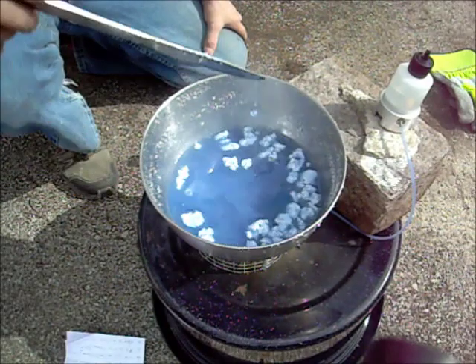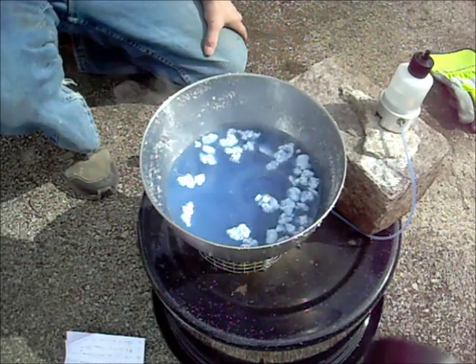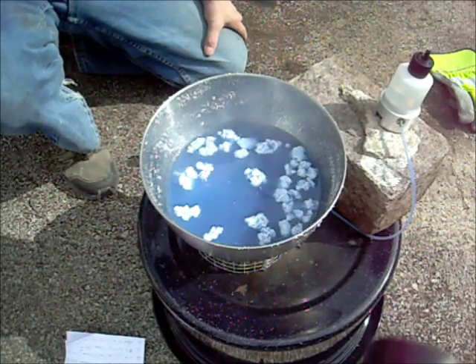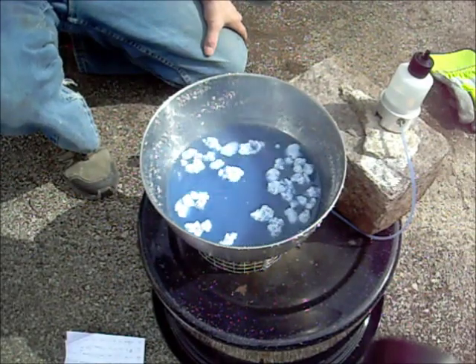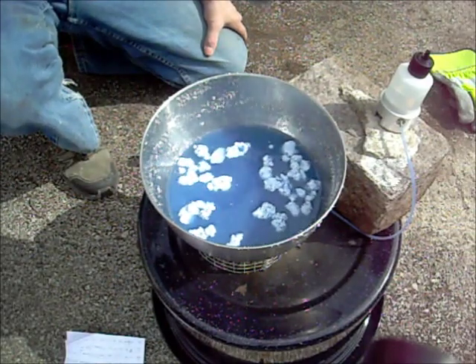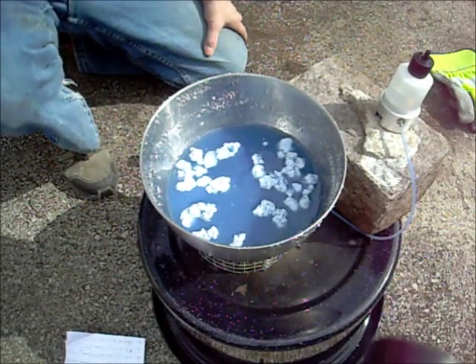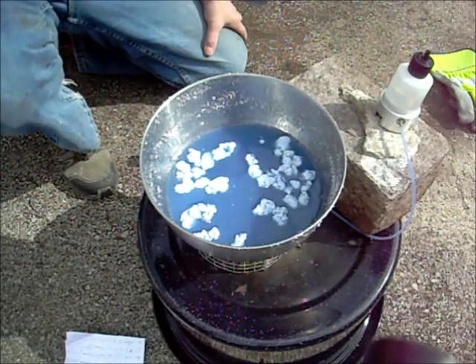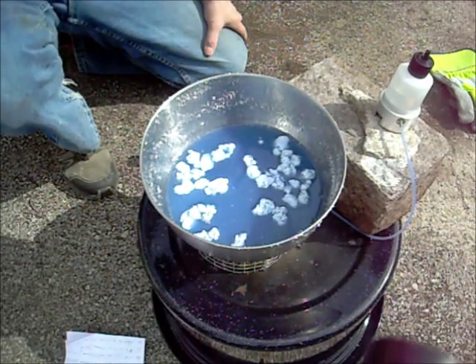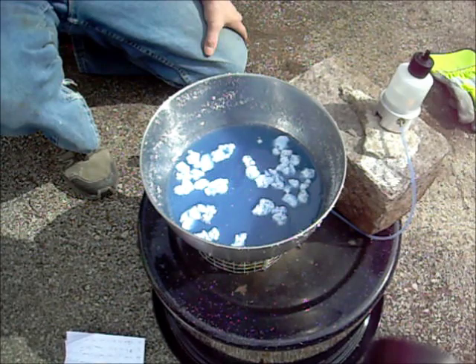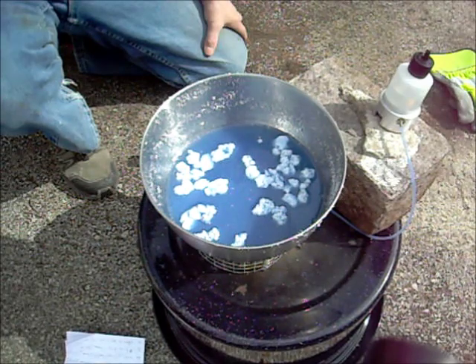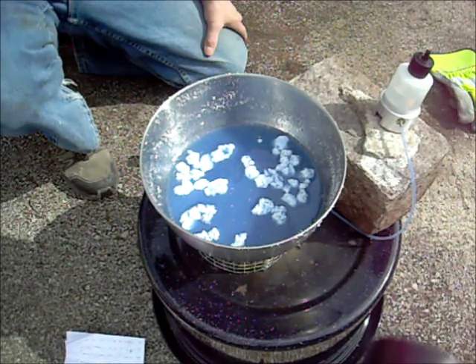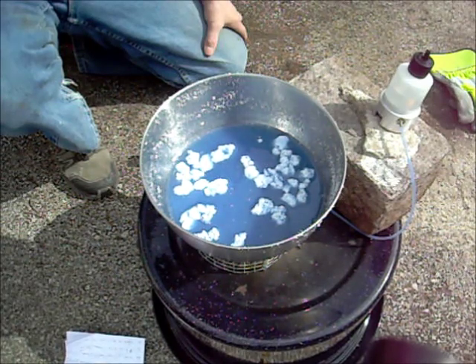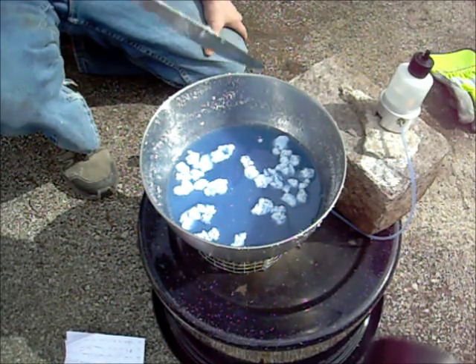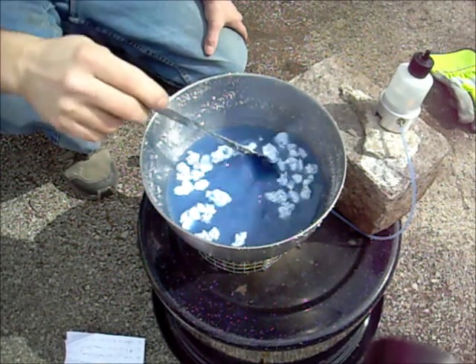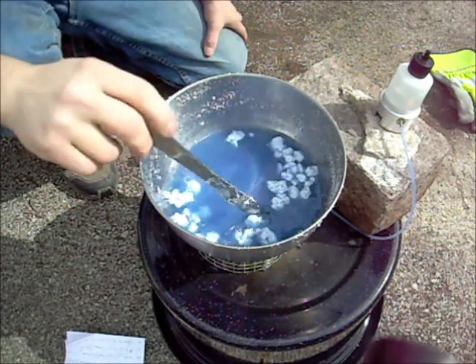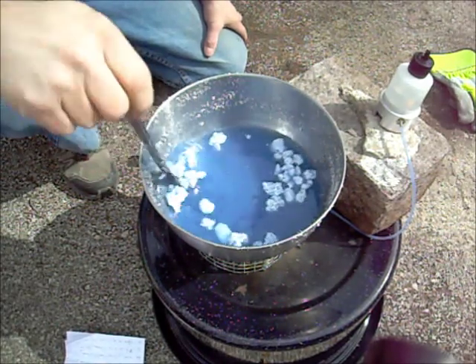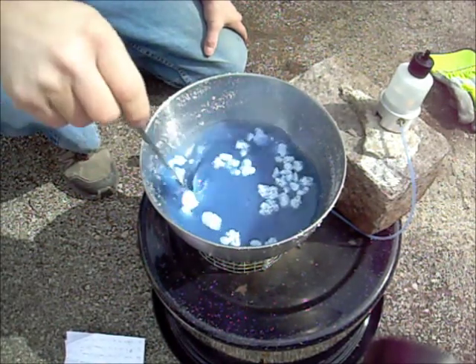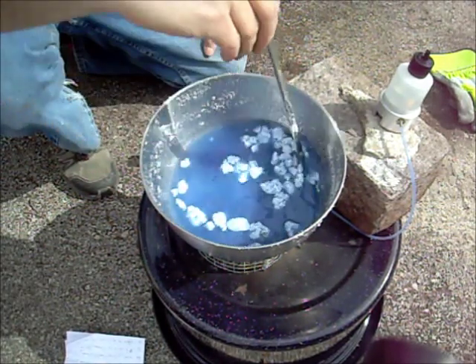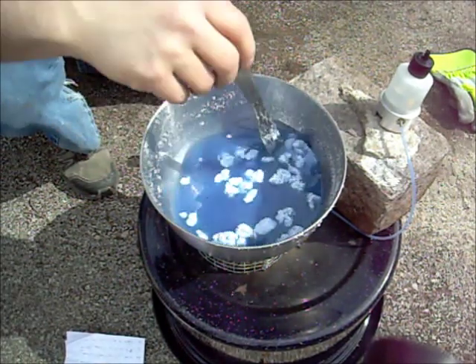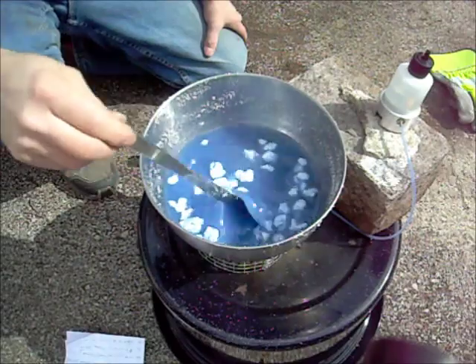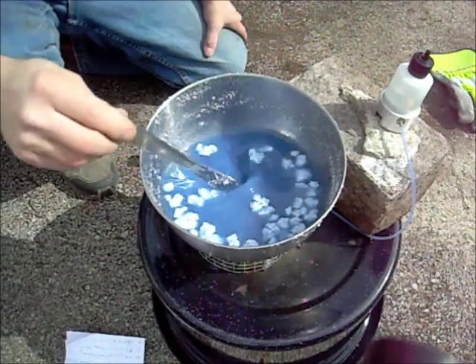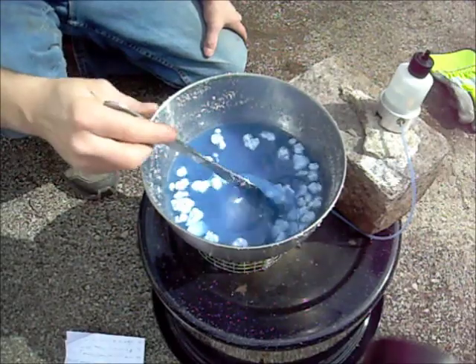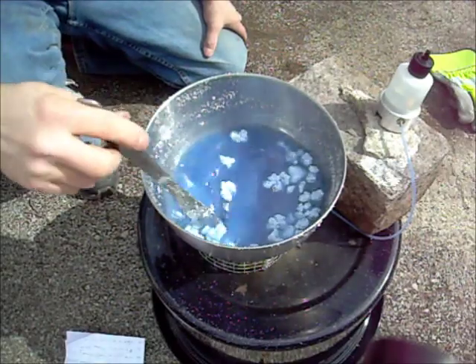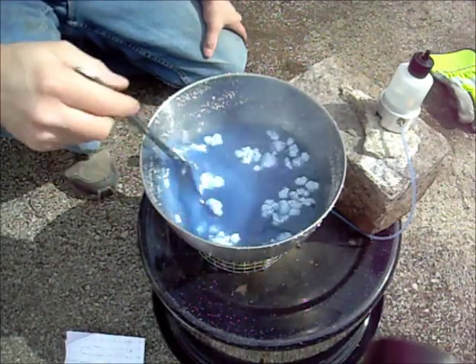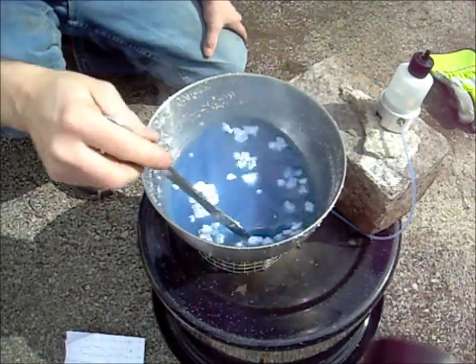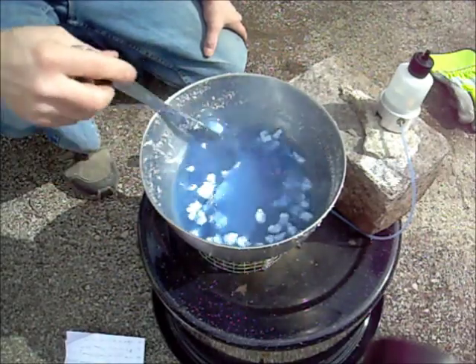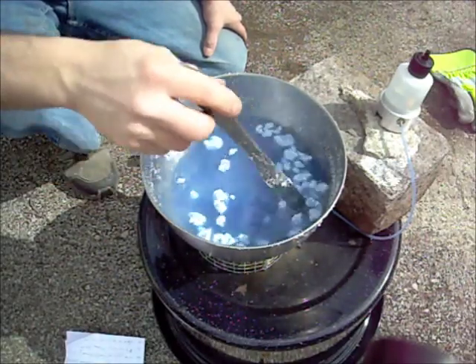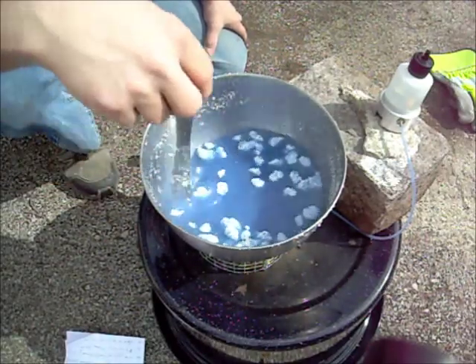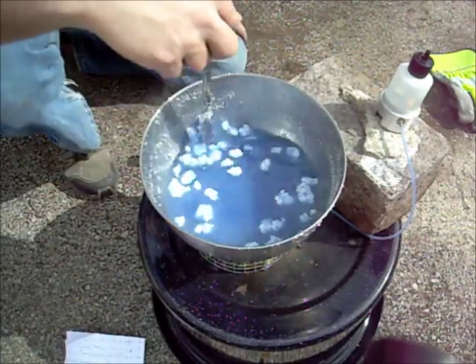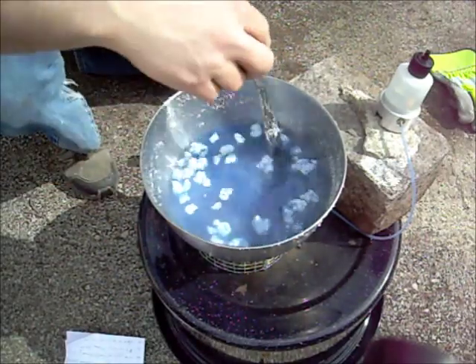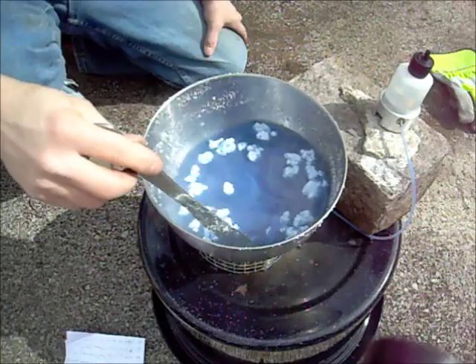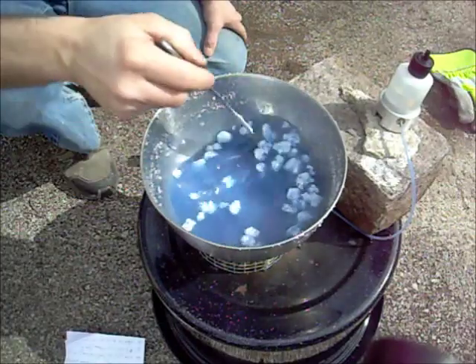We're just starting to get there, not completely. See how when it hits more air it starts to seize? That's really what we're looking for and we're almost there. Once I get that, I'll pull out whatever clumps are left and we'll let it cool.